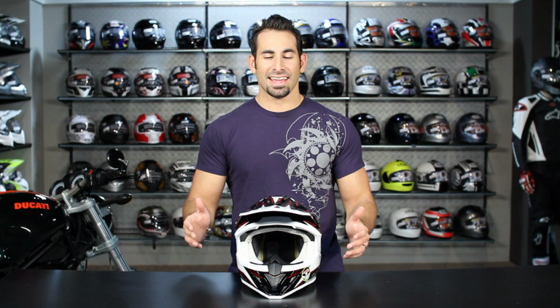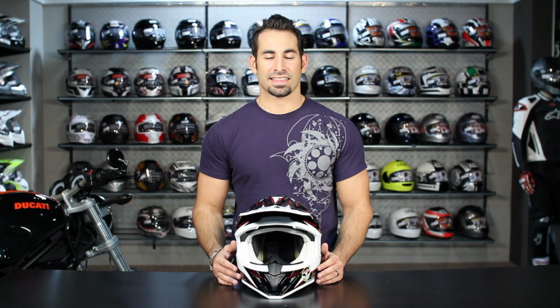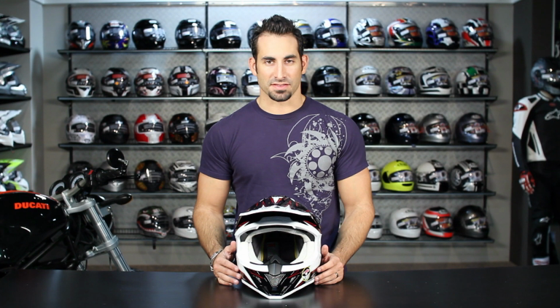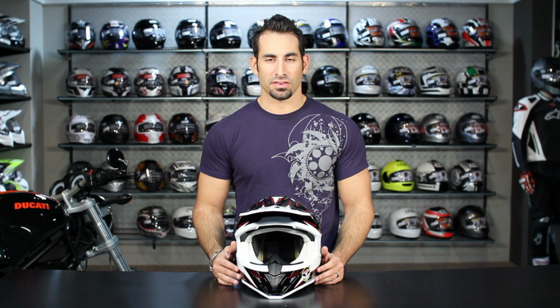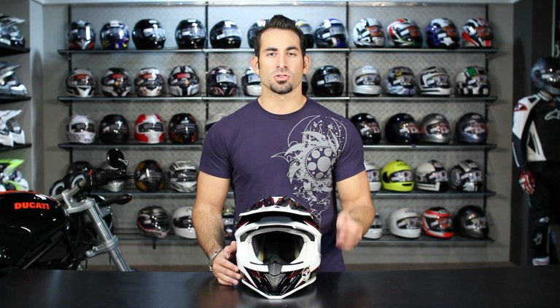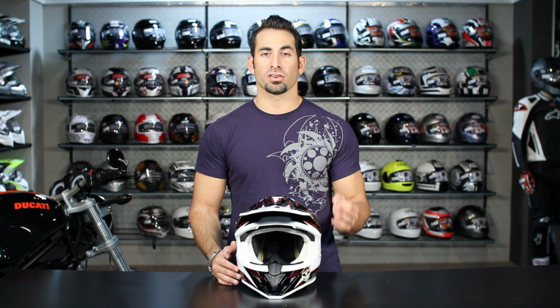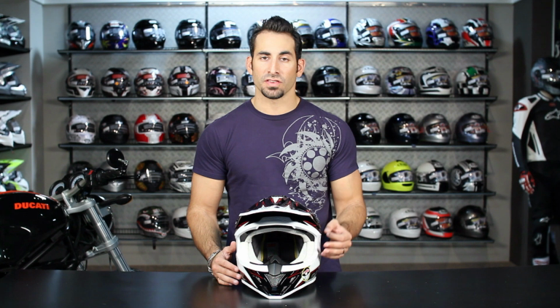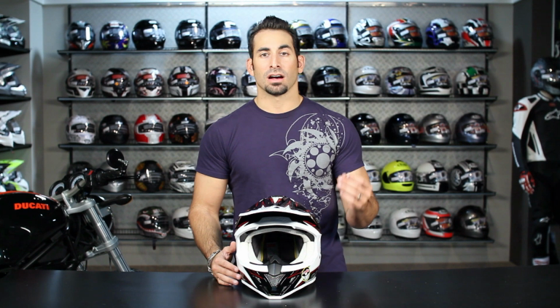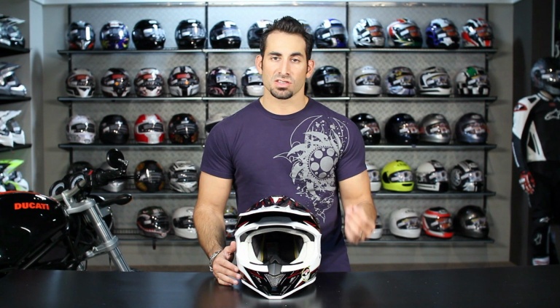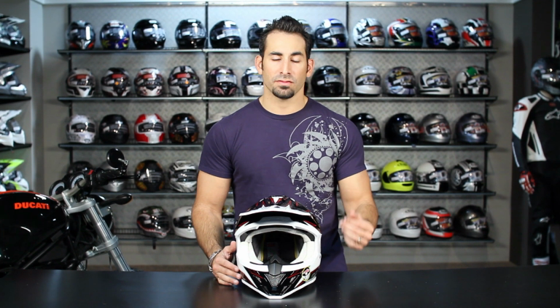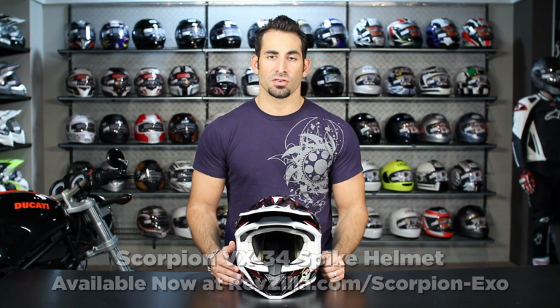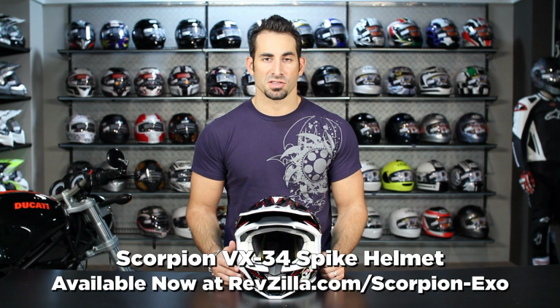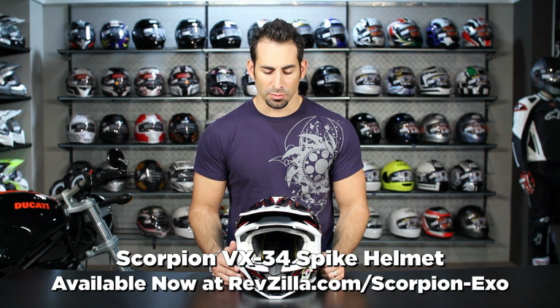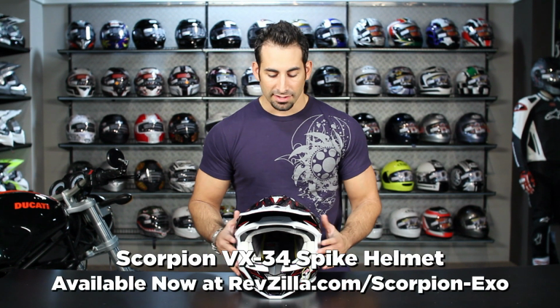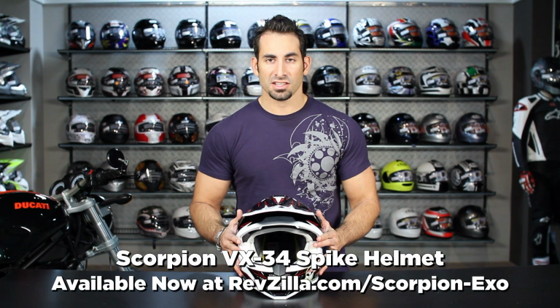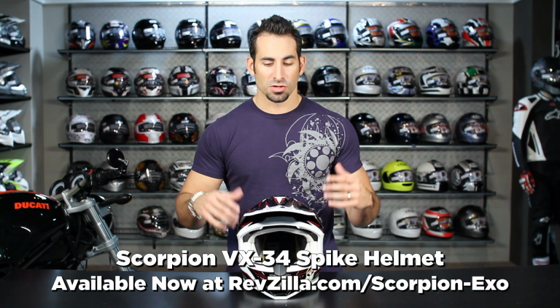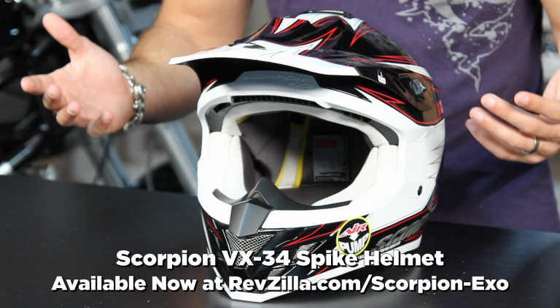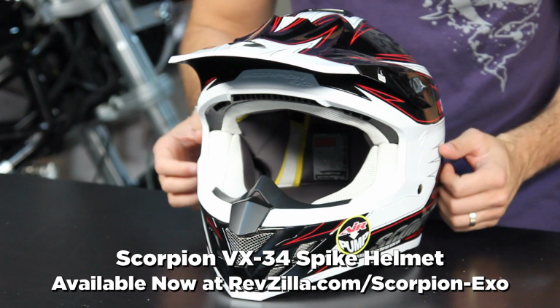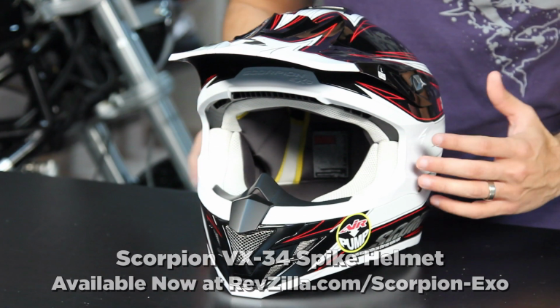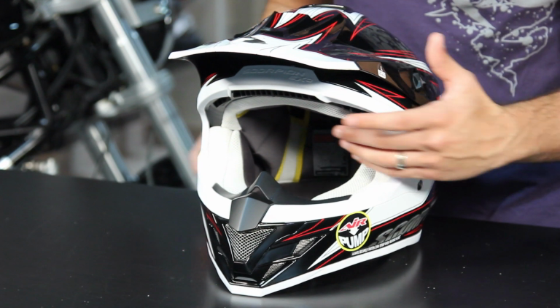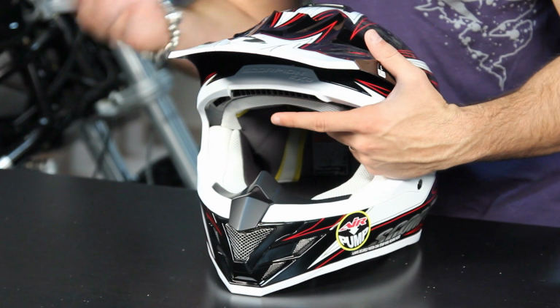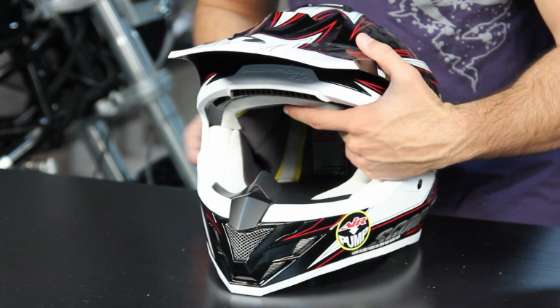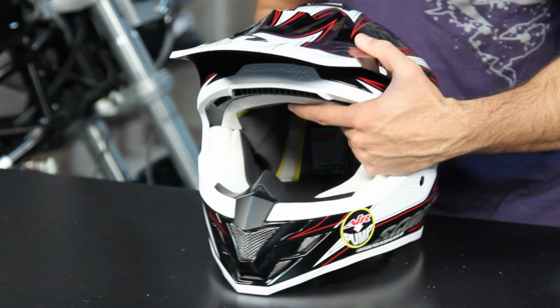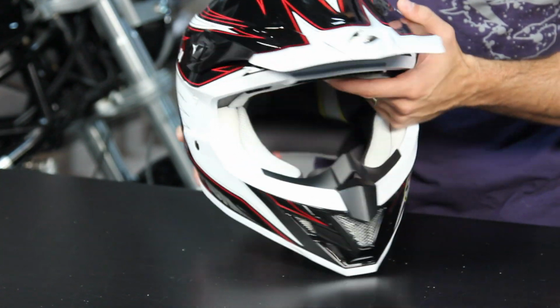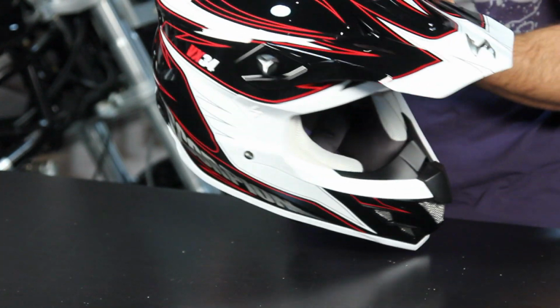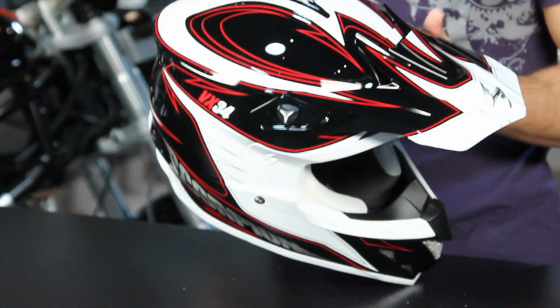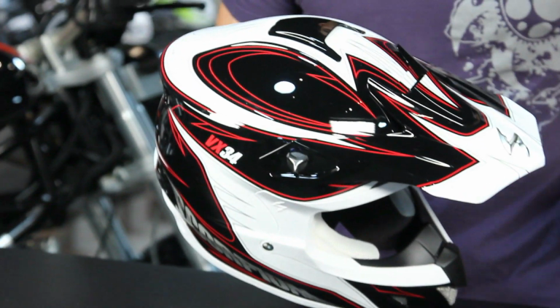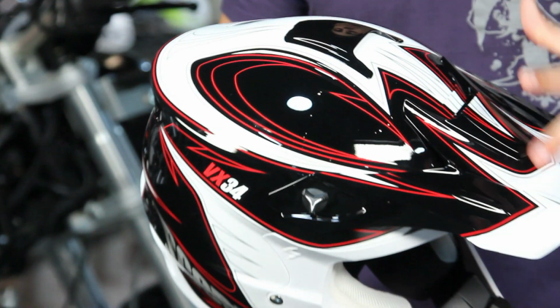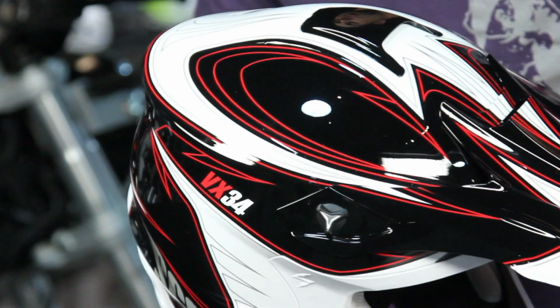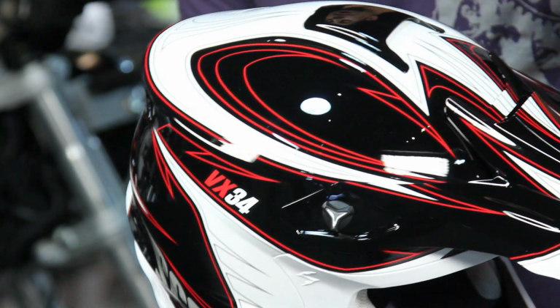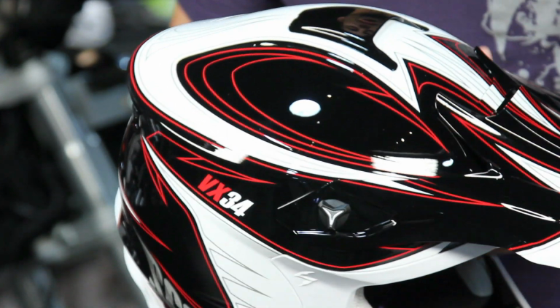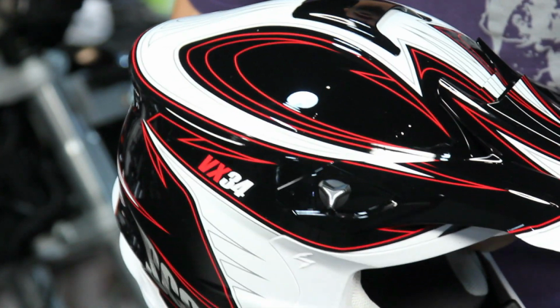Hey, this is Anthony with RevZilla TV, and welcome to our graphical overview of this Scorpion VX34 Spike helmet. Now the VX34 has been new for 2011 — this is the Spike graphic. It's available in four different color flavors, and it's a really cool swirled, almost pinstripe design that really pops.